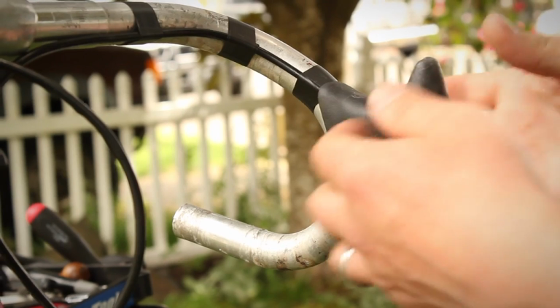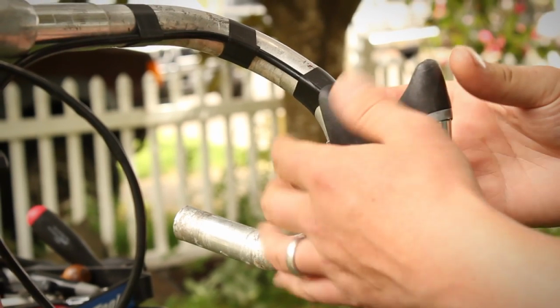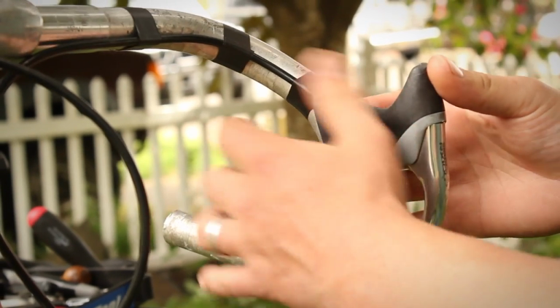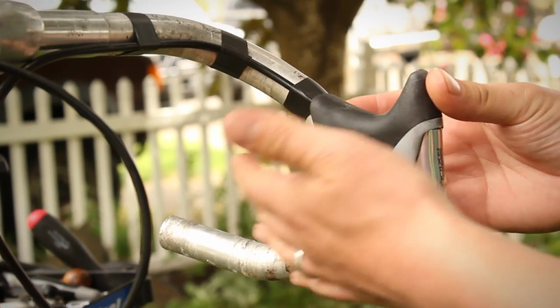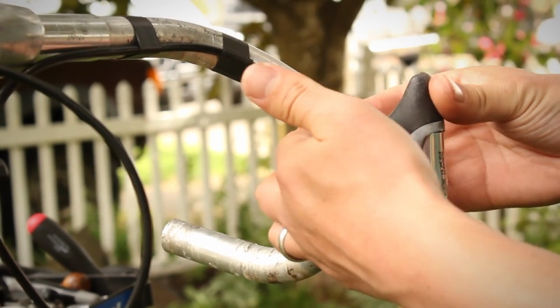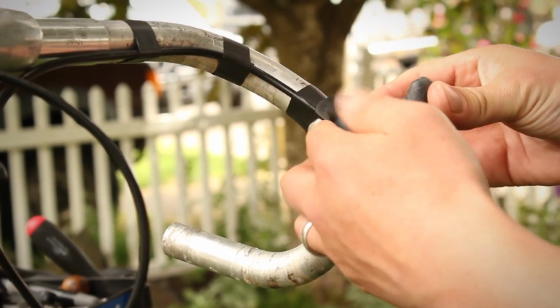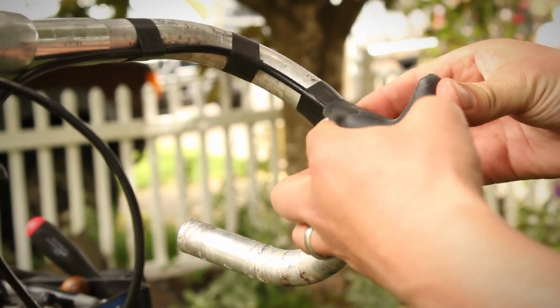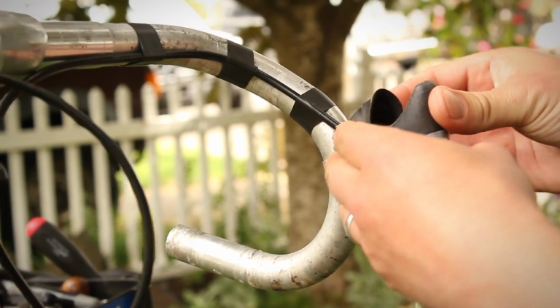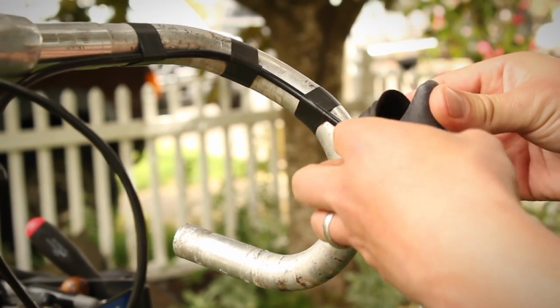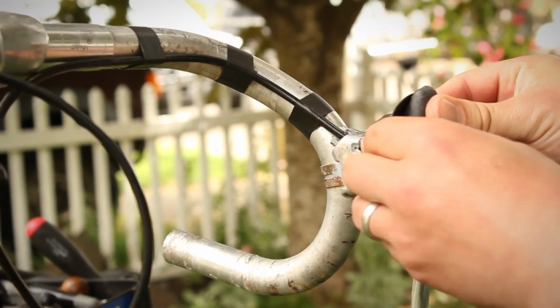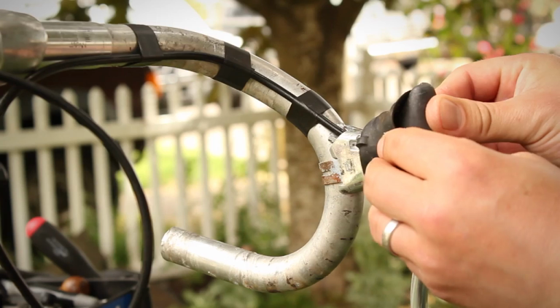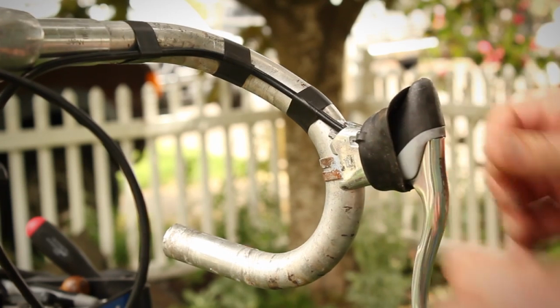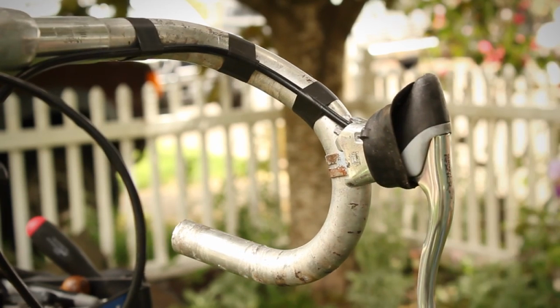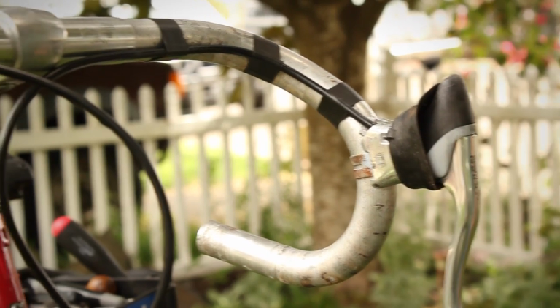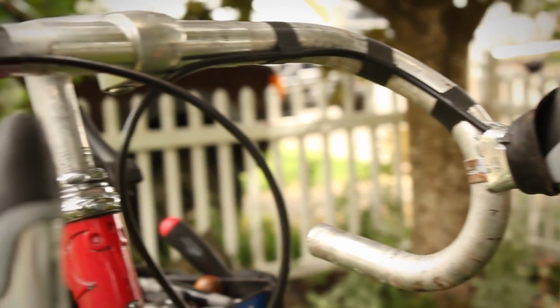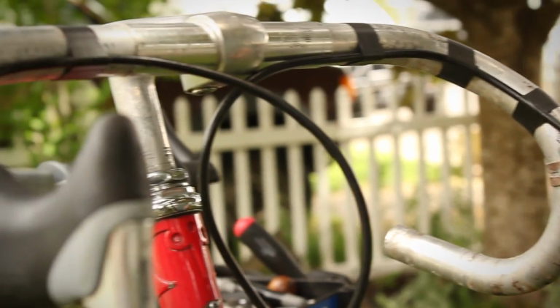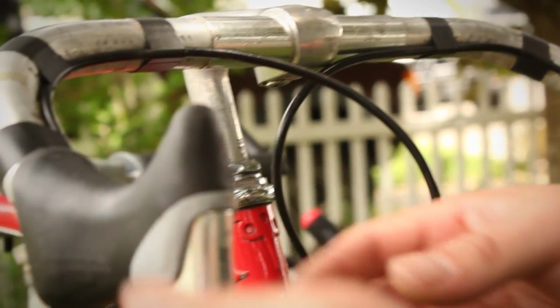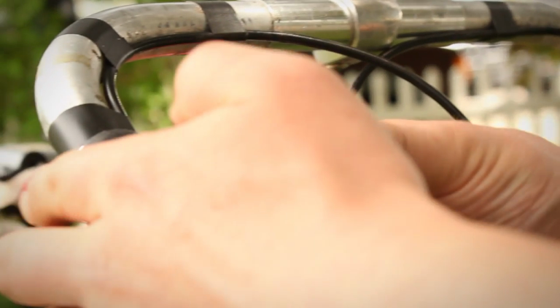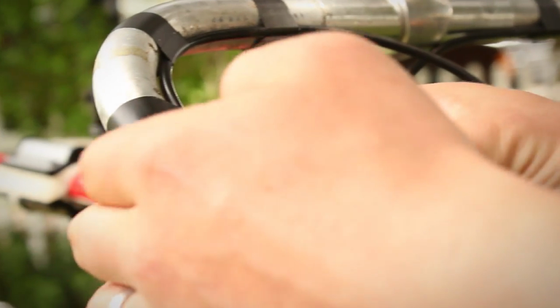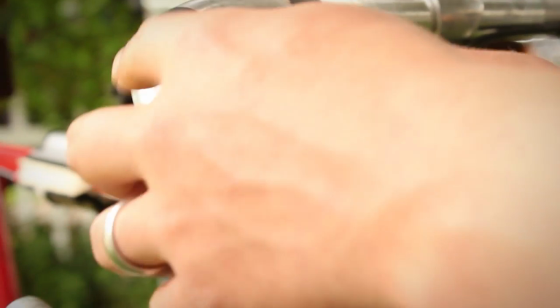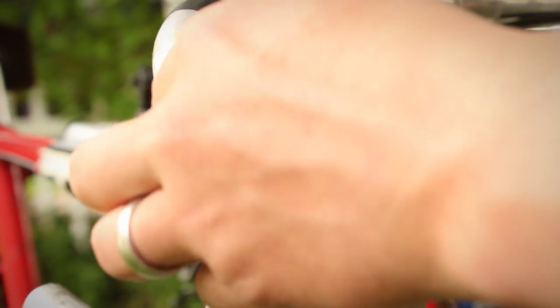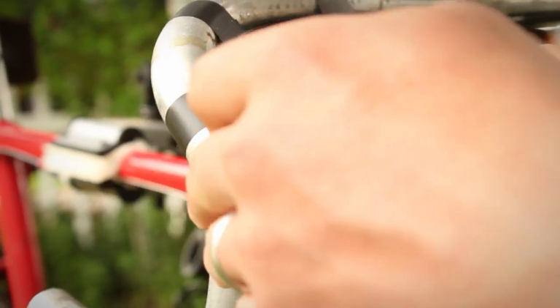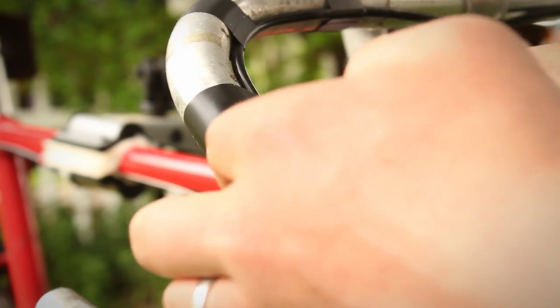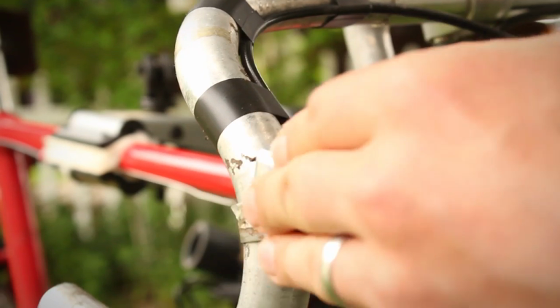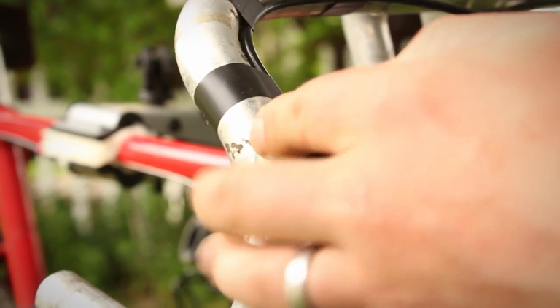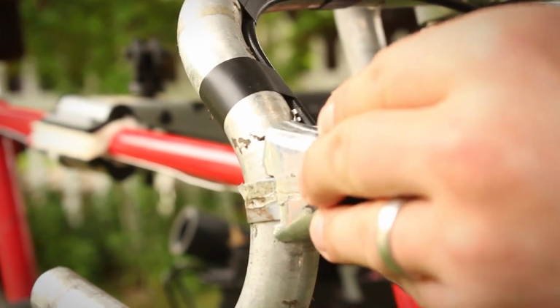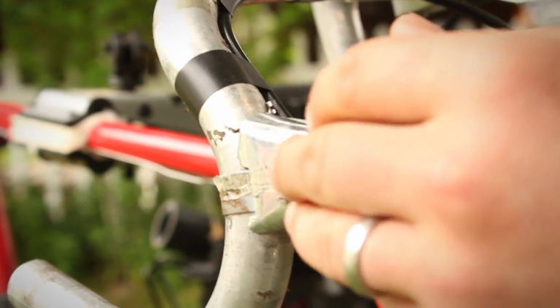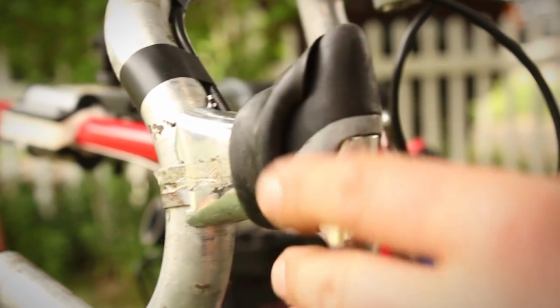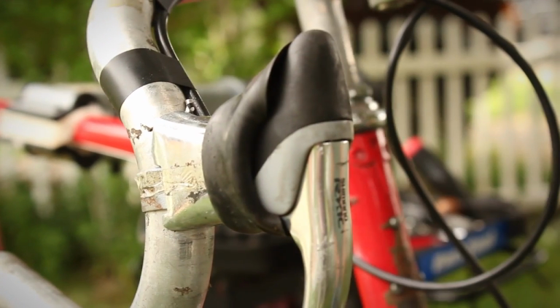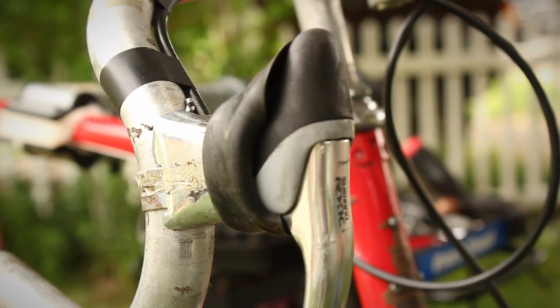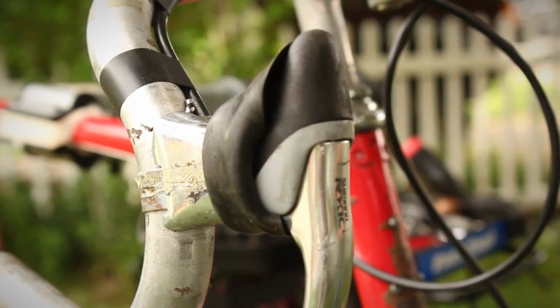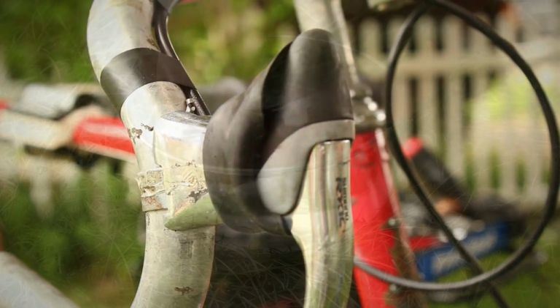If you have brake hoods, either remove them, making sure to keep the brake hood bands in their original location so the brakes install back where you want them to be. Or if you're not removing the brake hoods, simply roll up the rubber brake hood covers and we'll sew them into place.